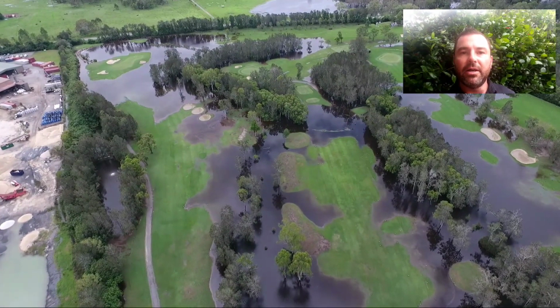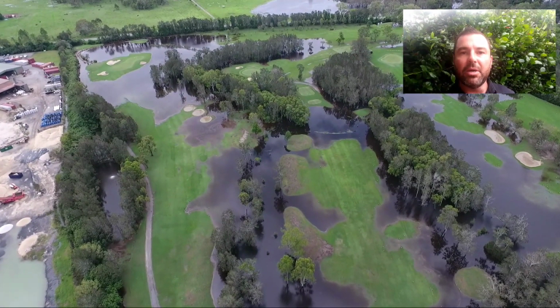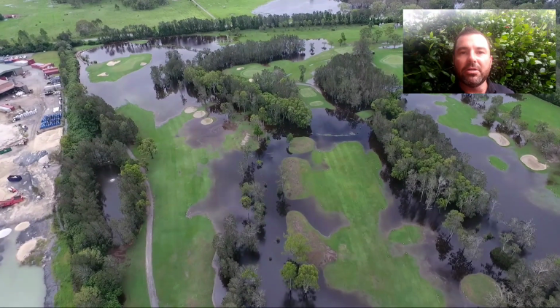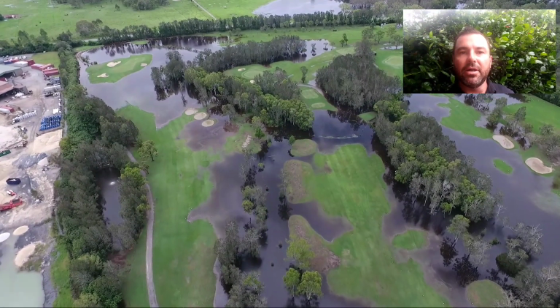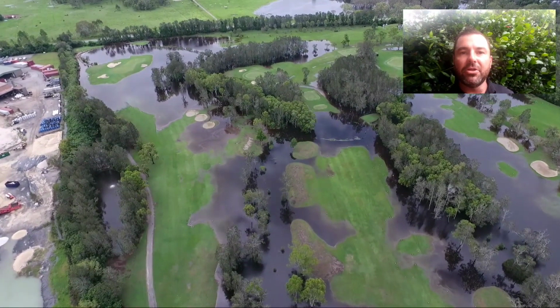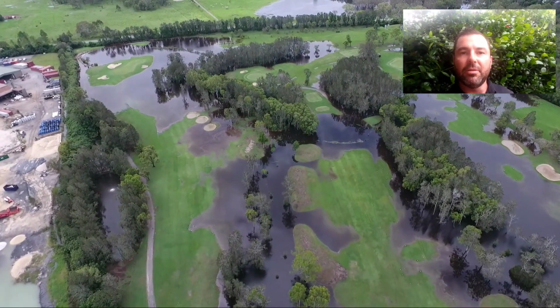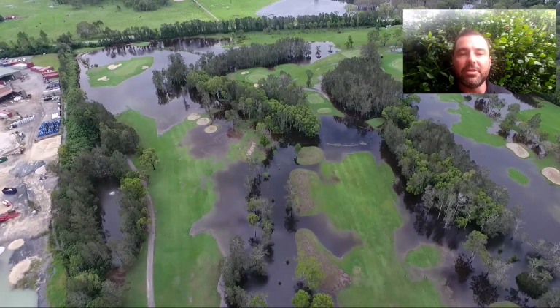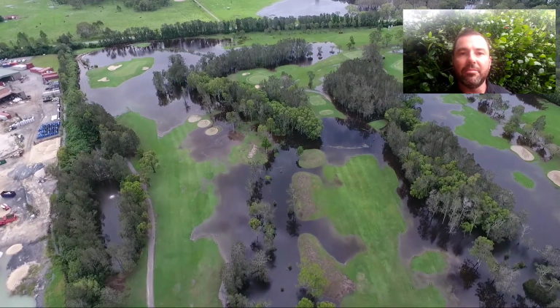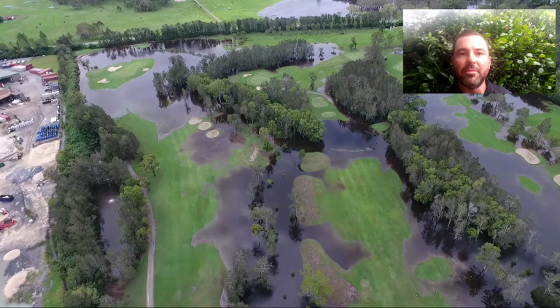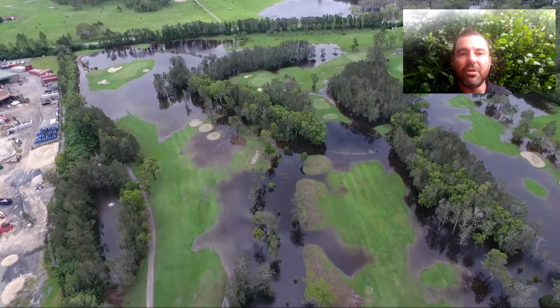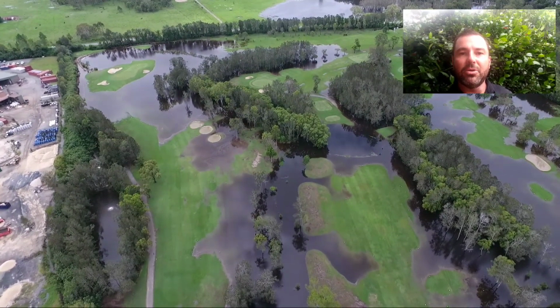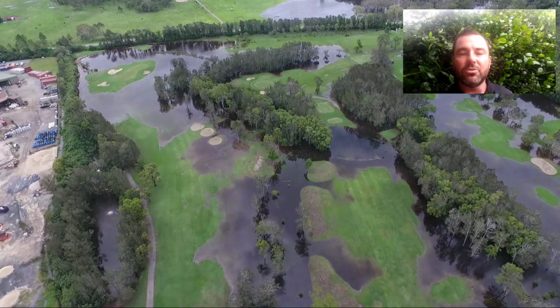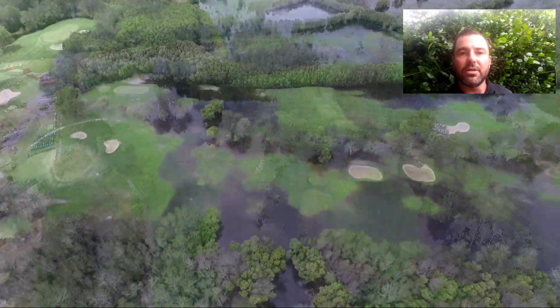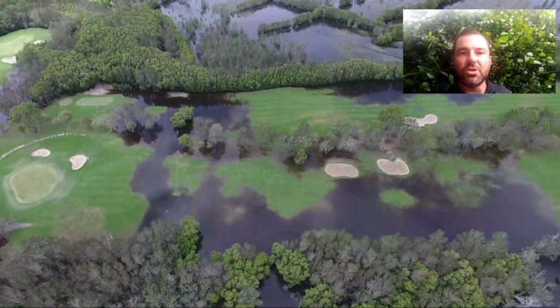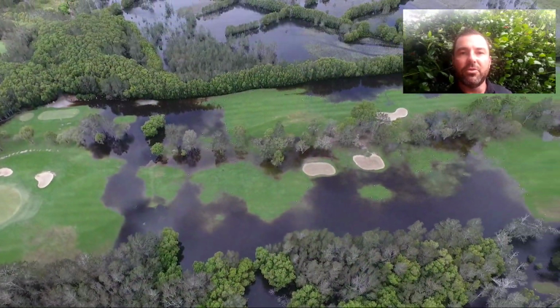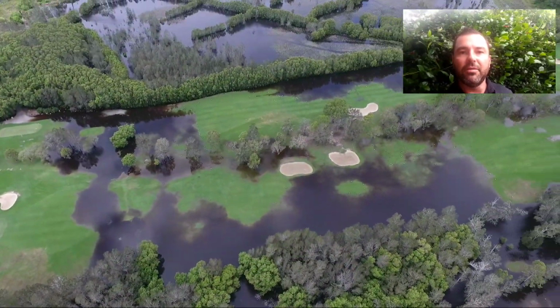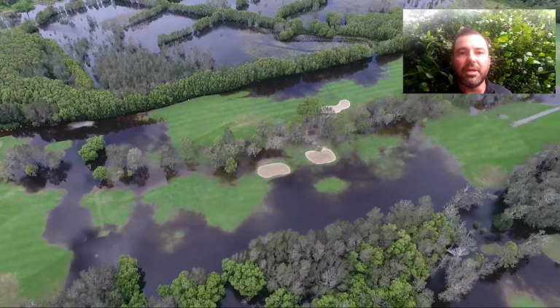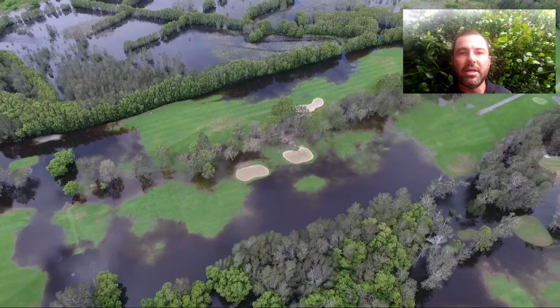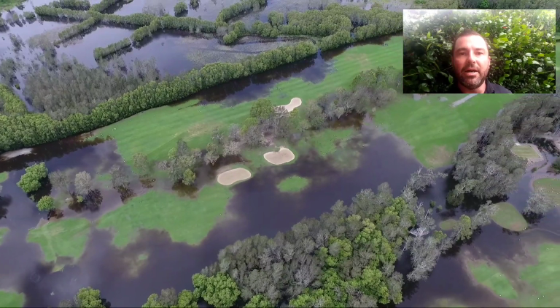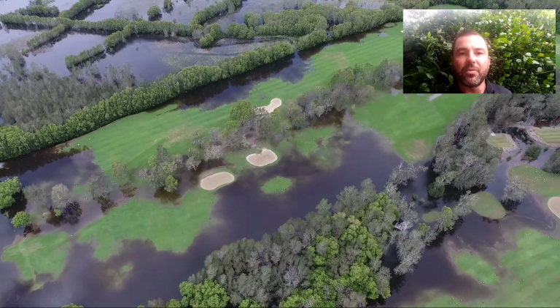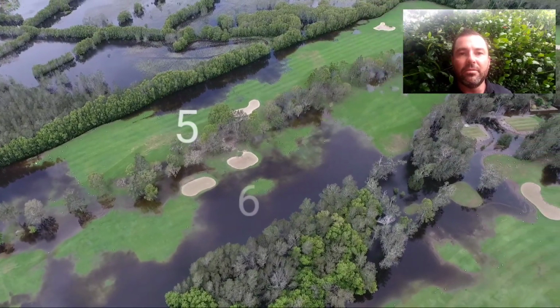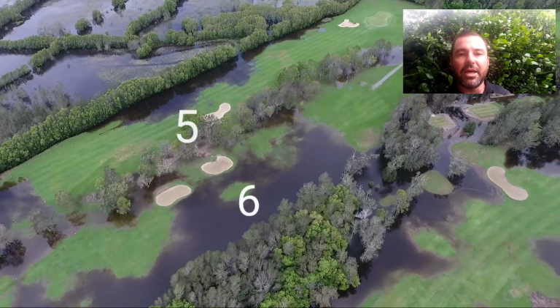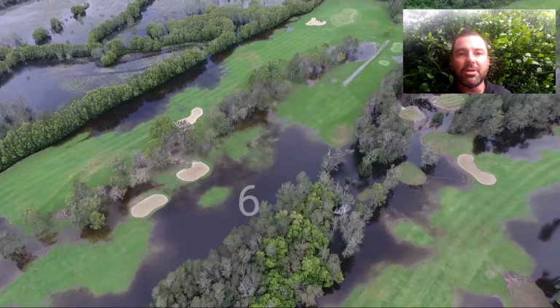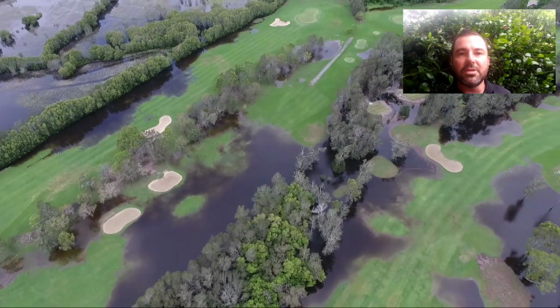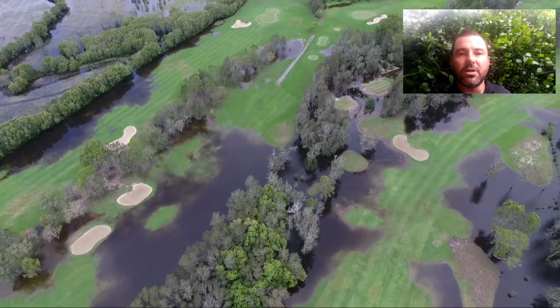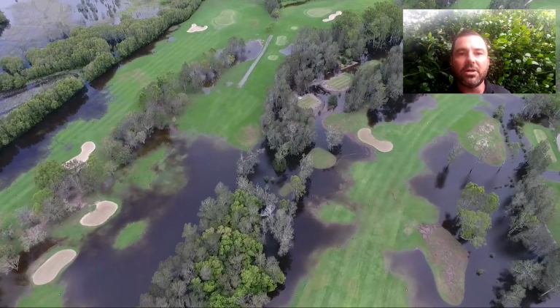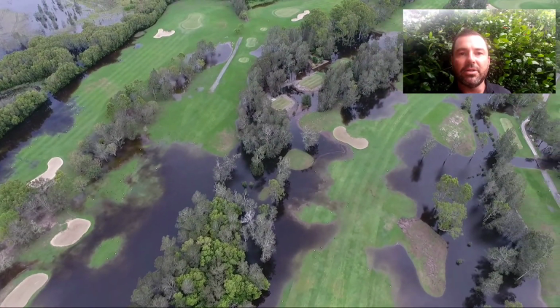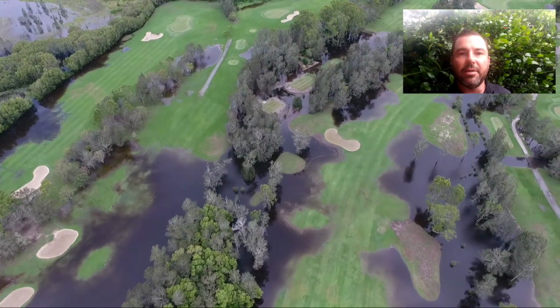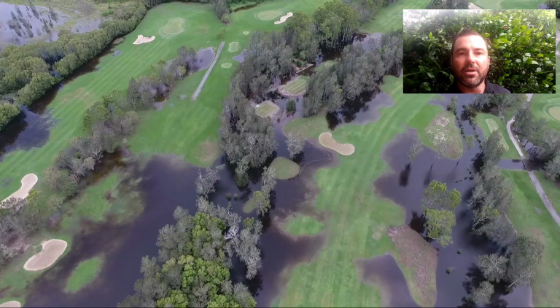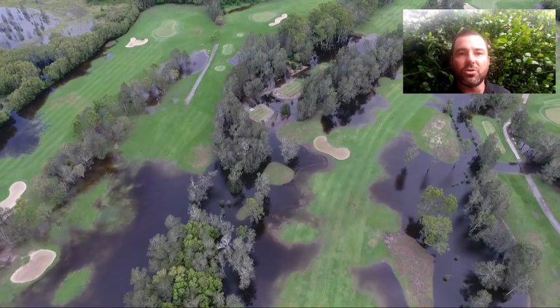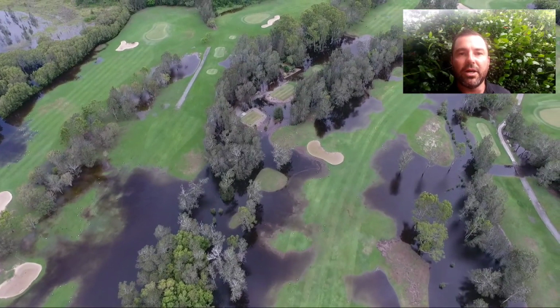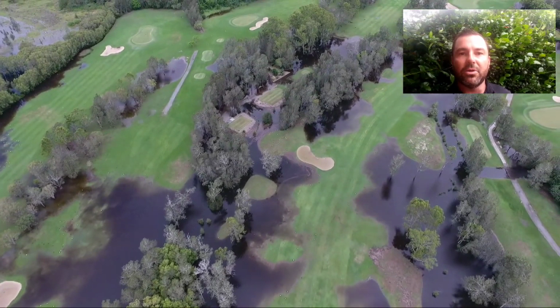But we'll keep you posted. Having a drone at the moment has become really valuable, so we'll share some footage with you over the coming days. I don't want to scare you too much because once this water and the tide start to die down a bit, the golf course will recover really quickly.